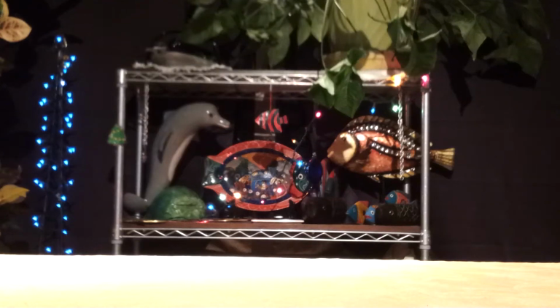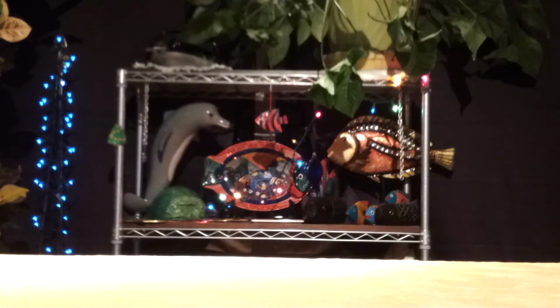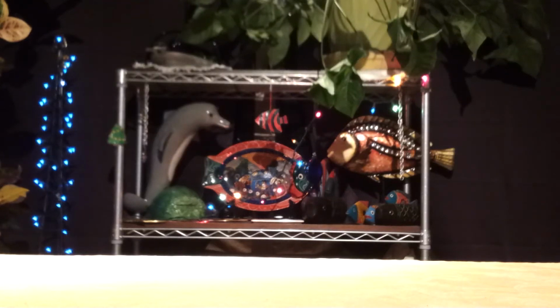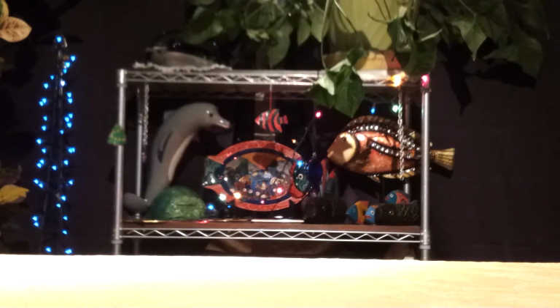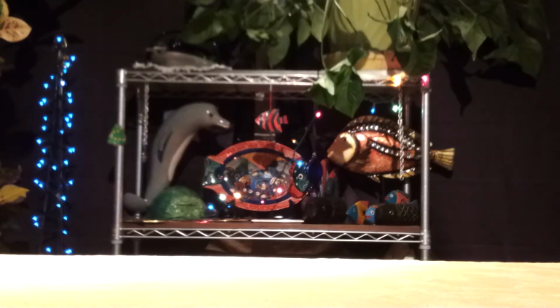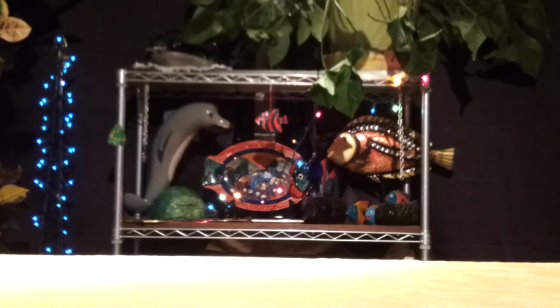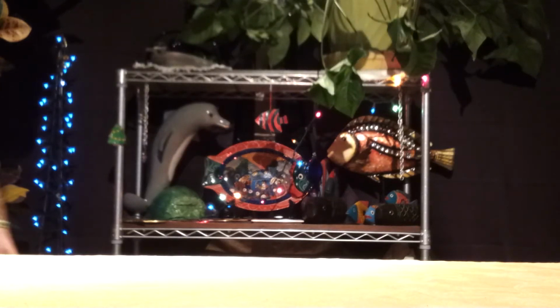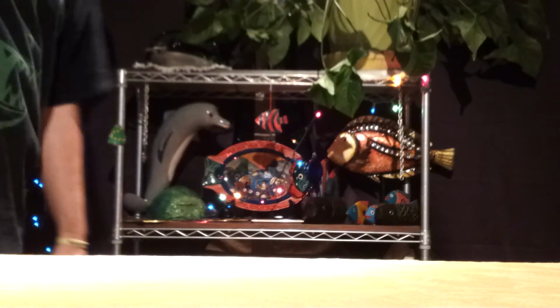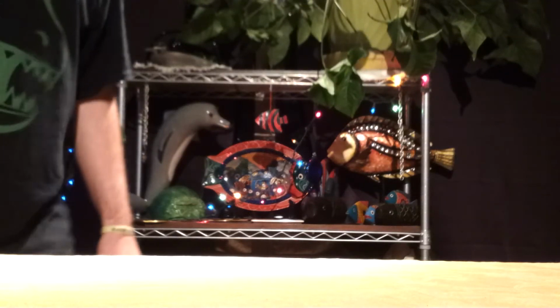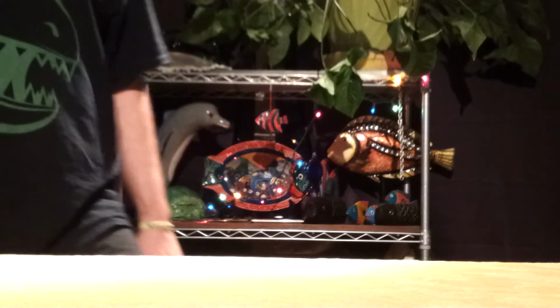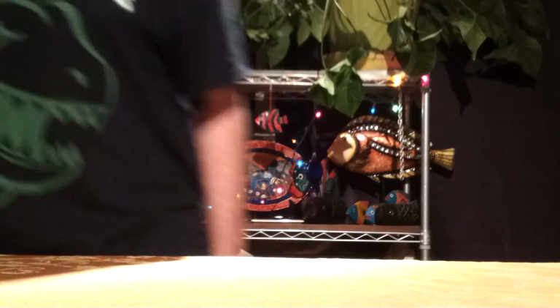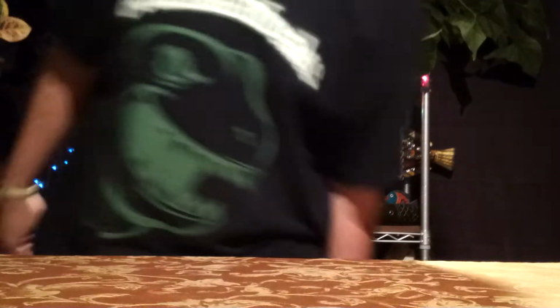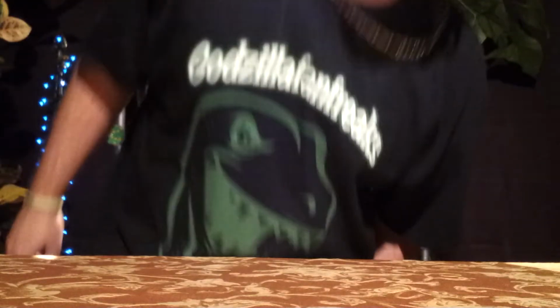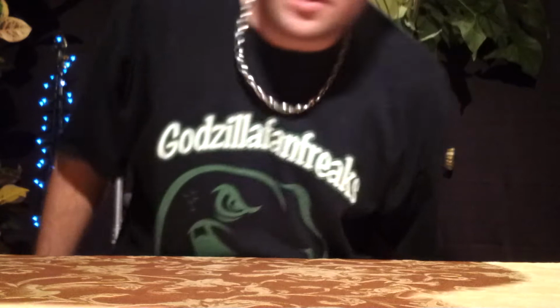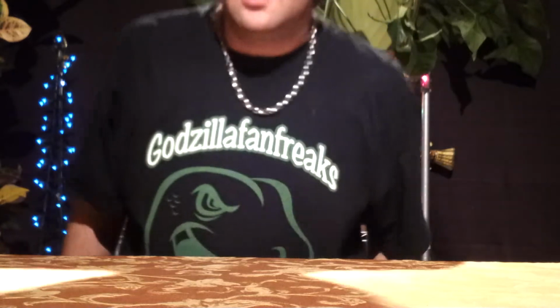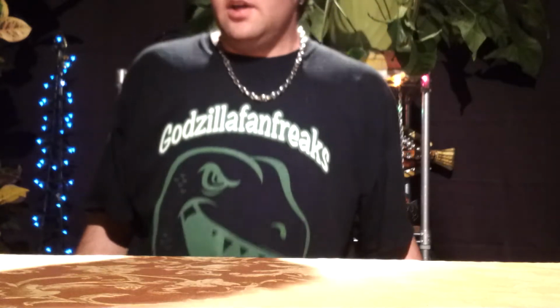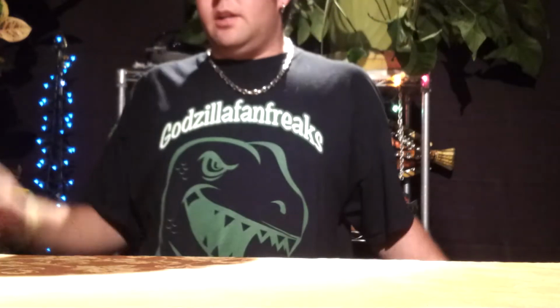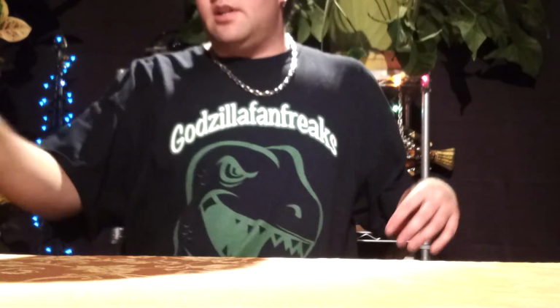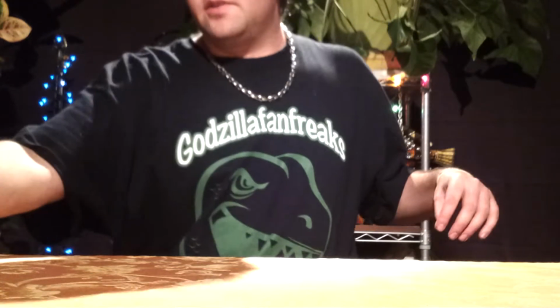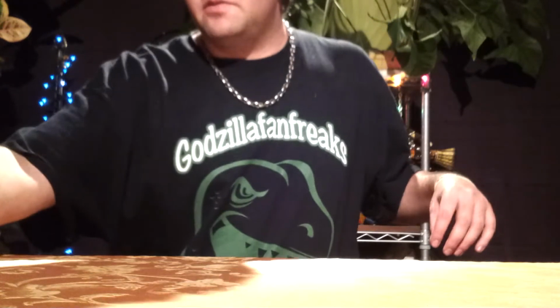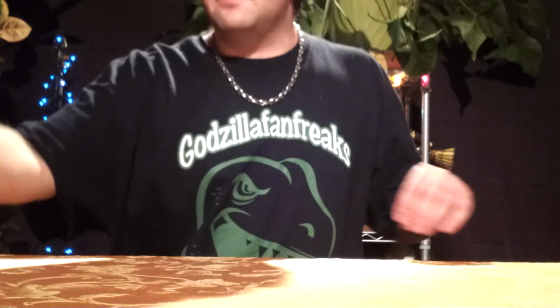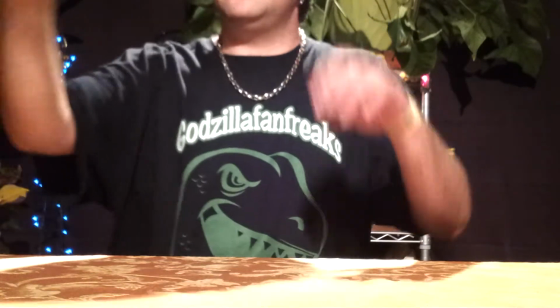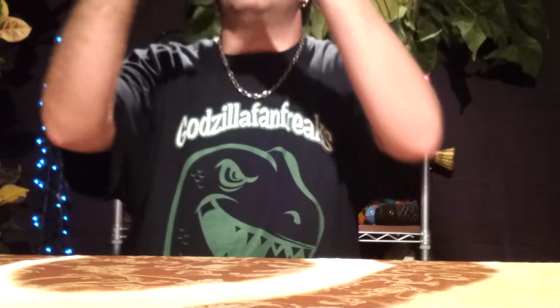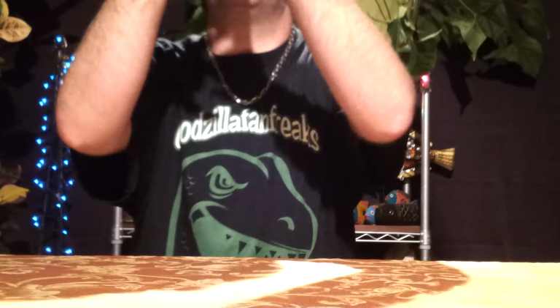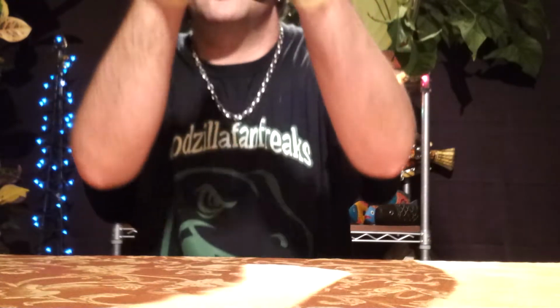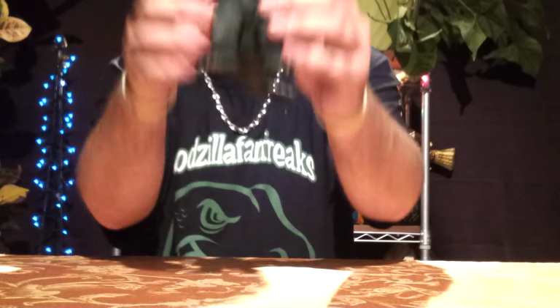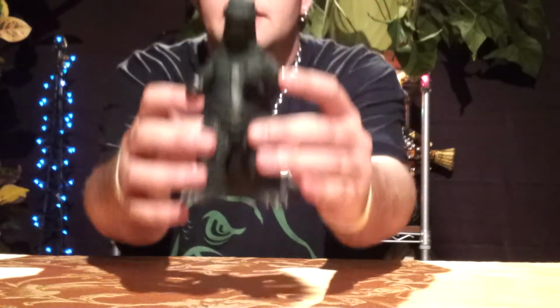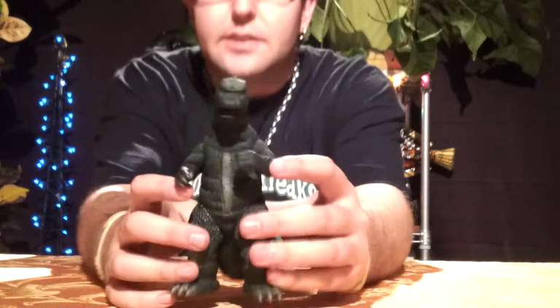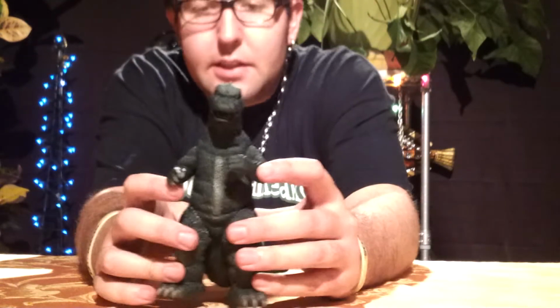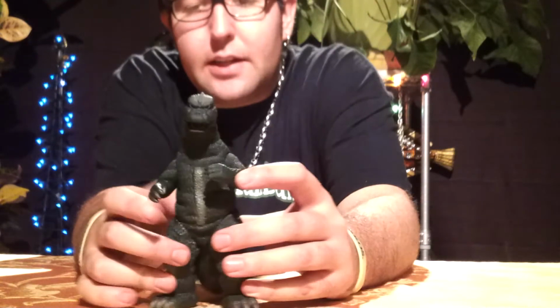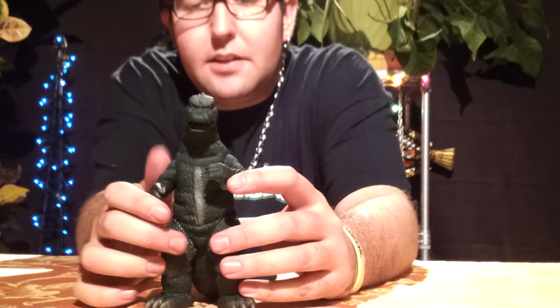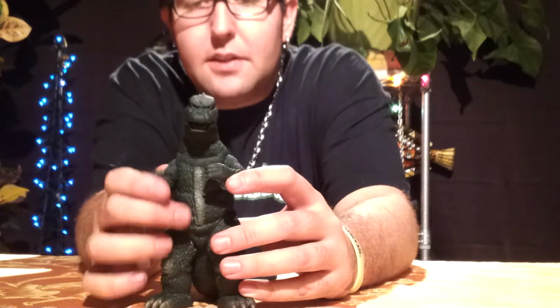What's up, you guys? Godzilla Fan Freaks coming at you today with another figure review, and today's figure review is the 50th Anniversary Memorial Box Godzilla 1975.